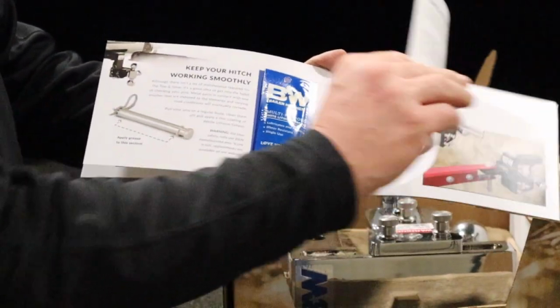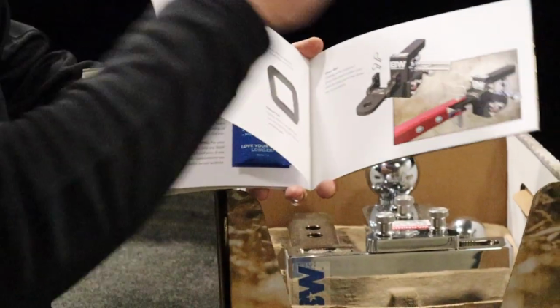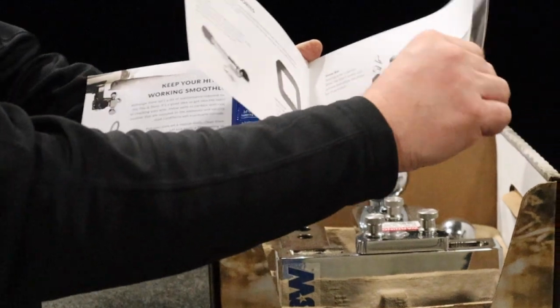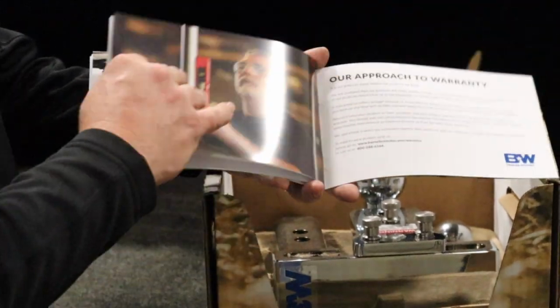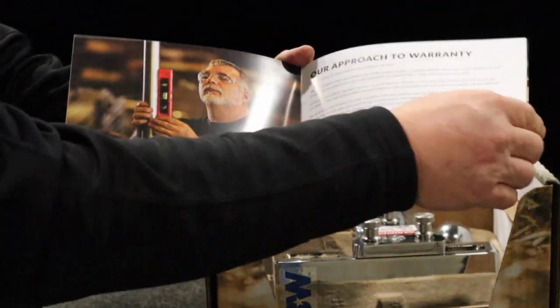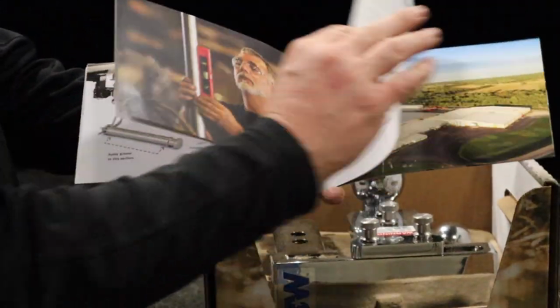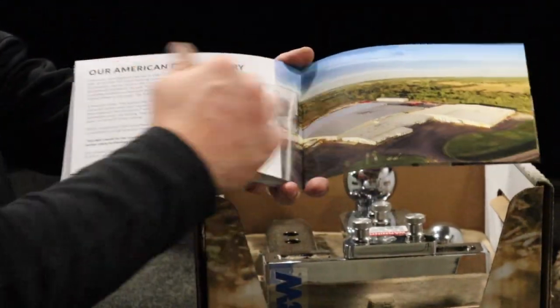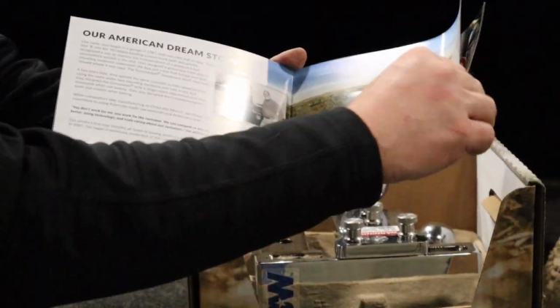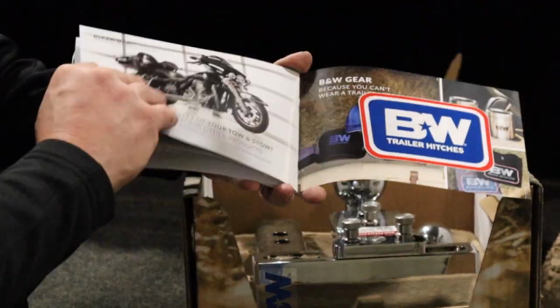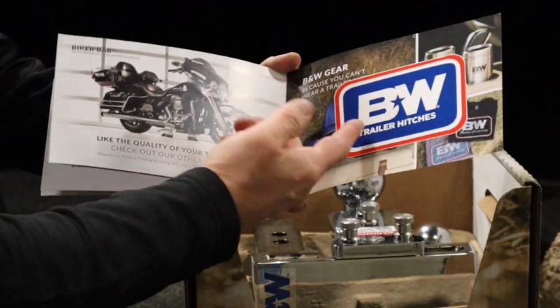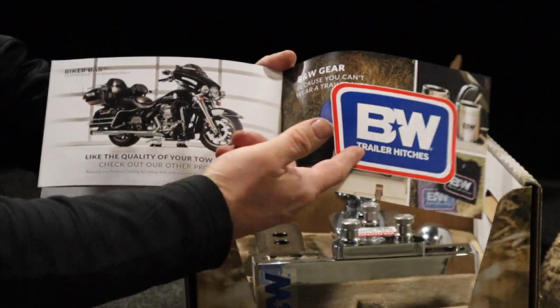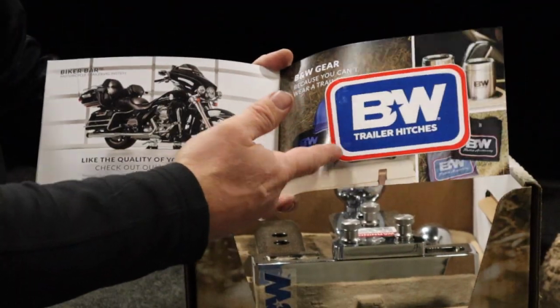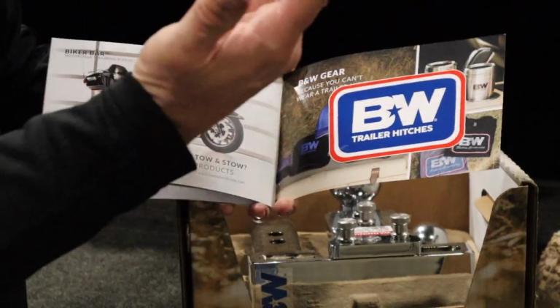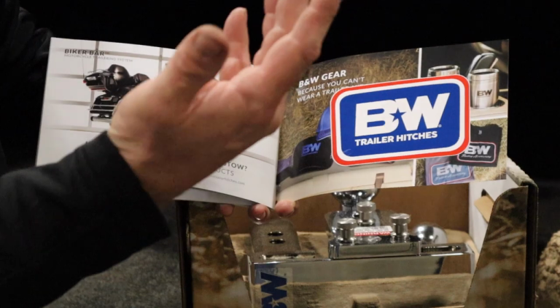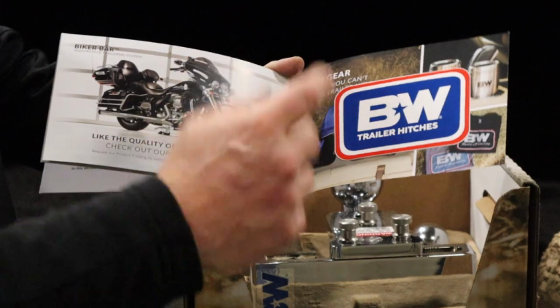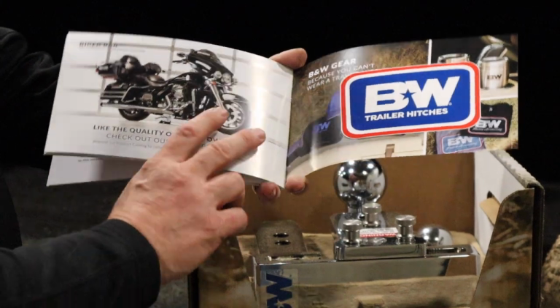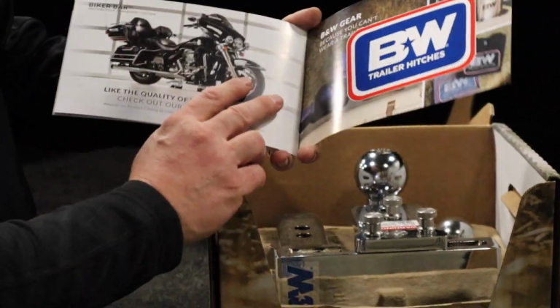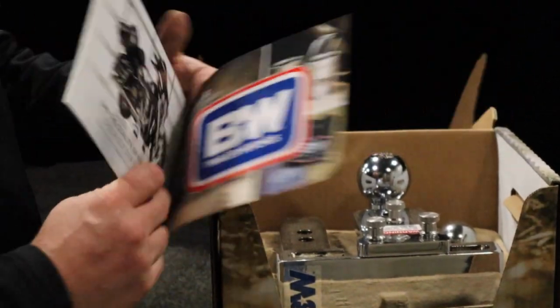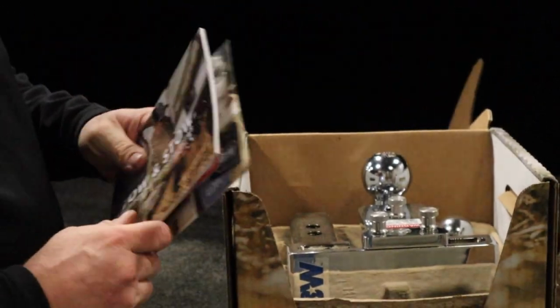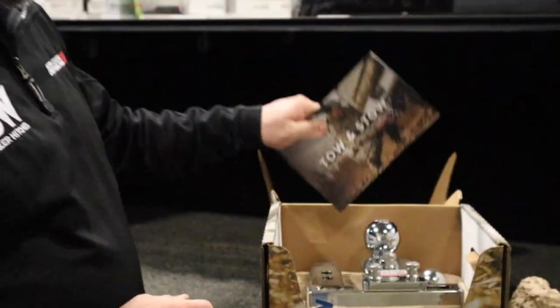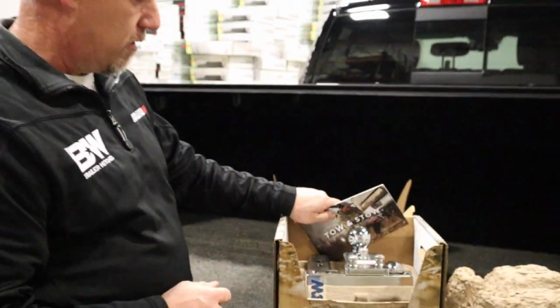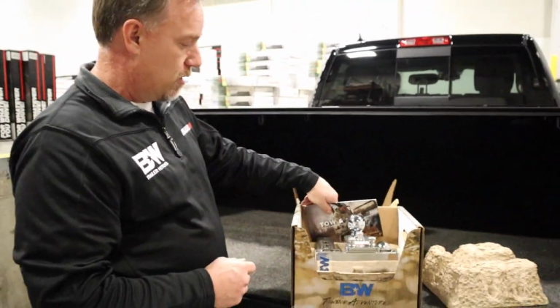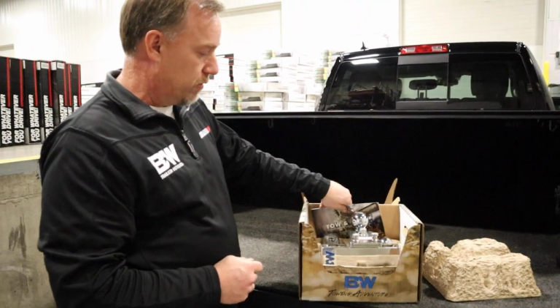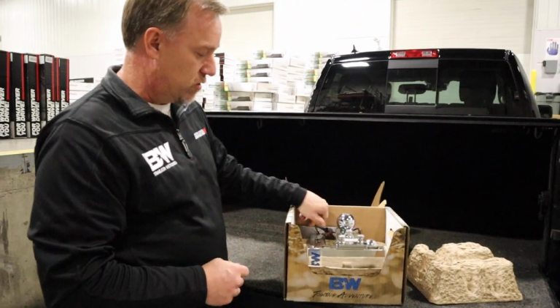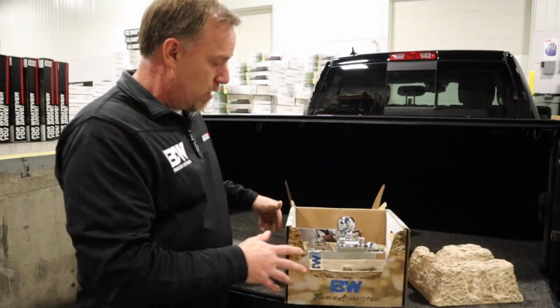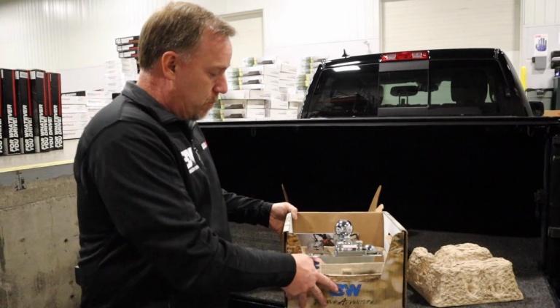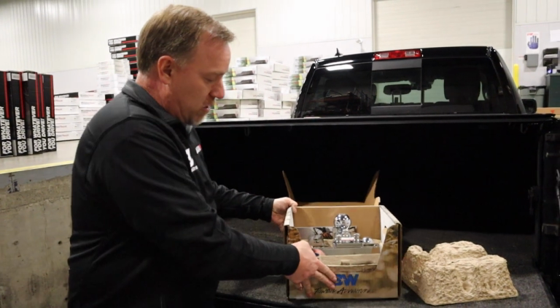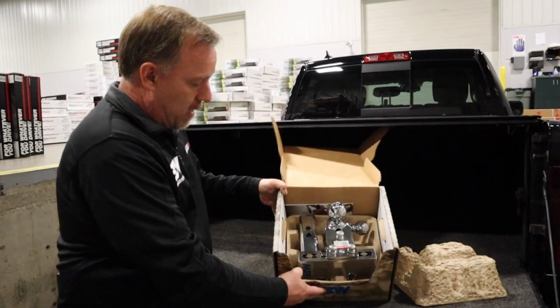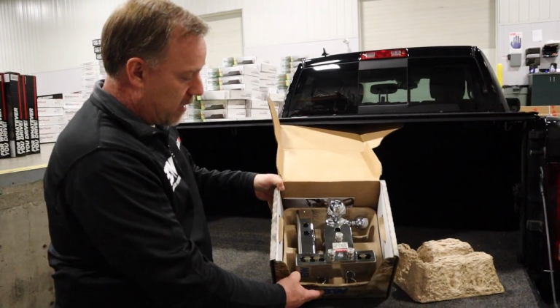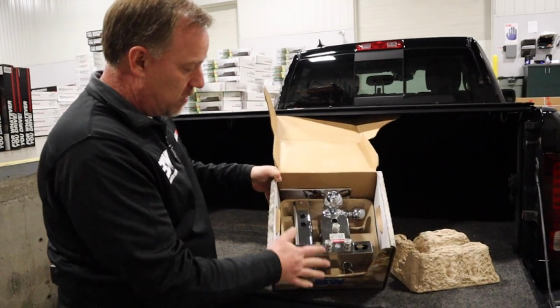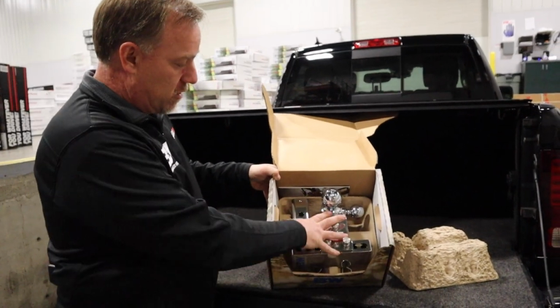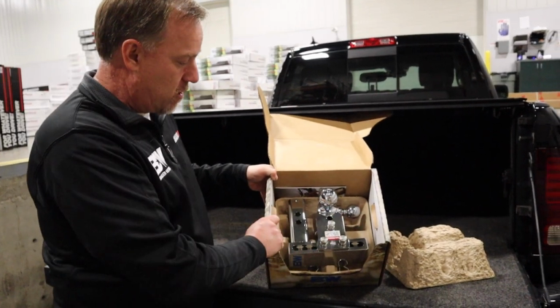One of the other things it comes with, which is kind of fun, is a B&W sticker. Not everybody likes stickers, but it comes with it so you can show the brand of the ball mount that you're using. The piece itself is packed nicely in there — so that's a quick unboxing of the B&W.